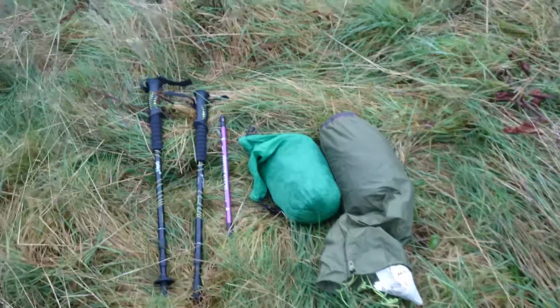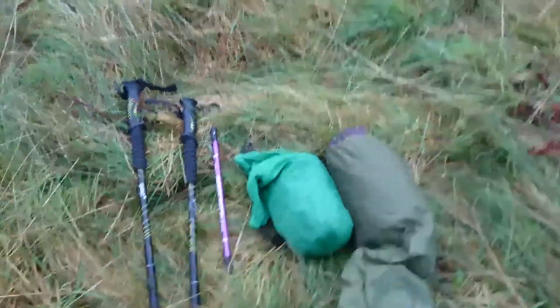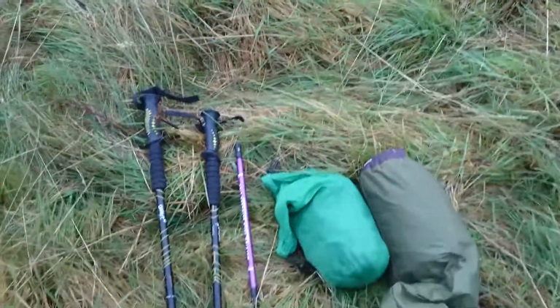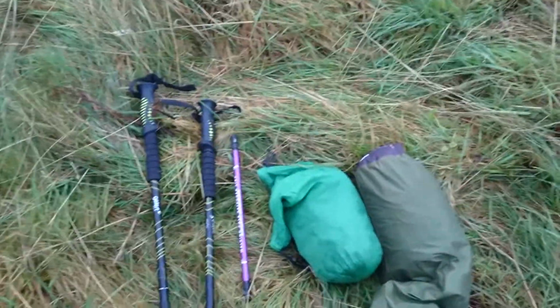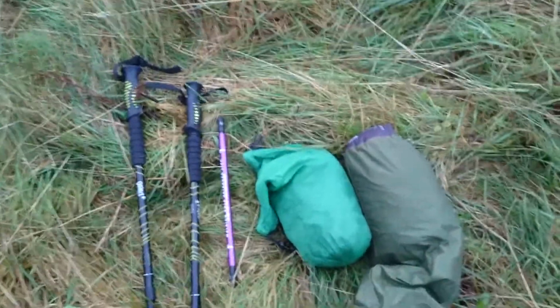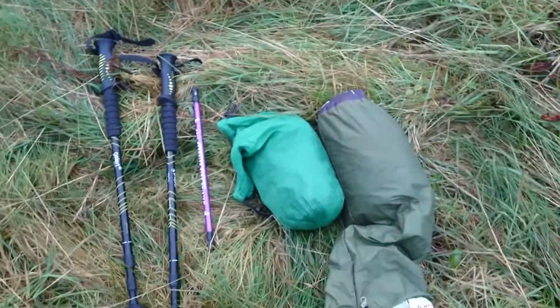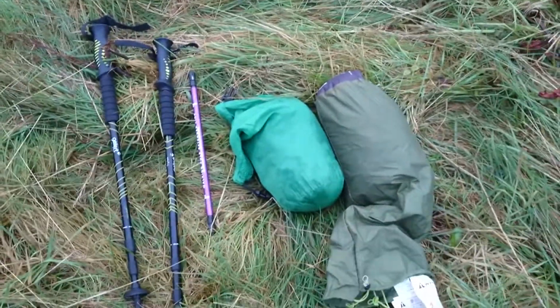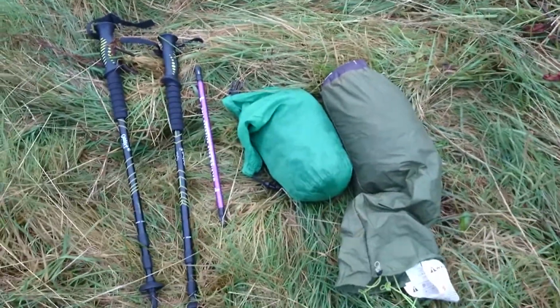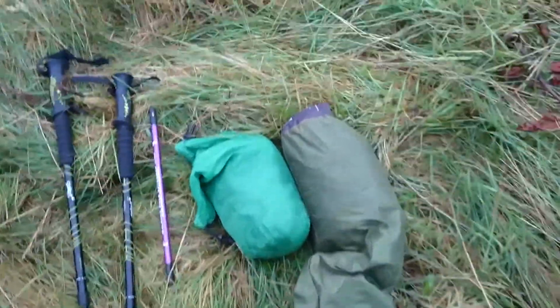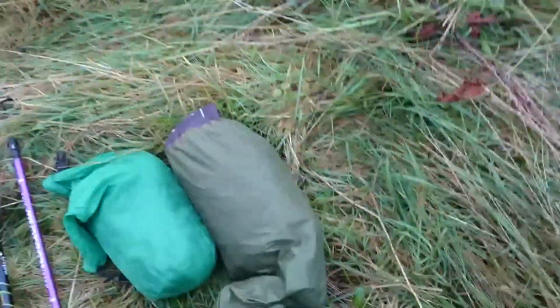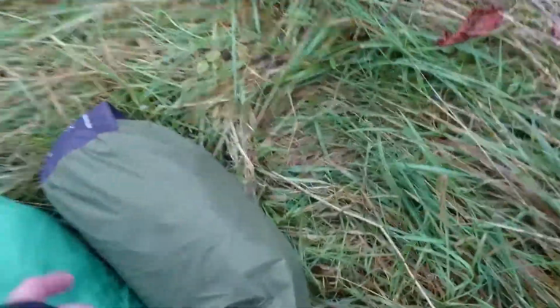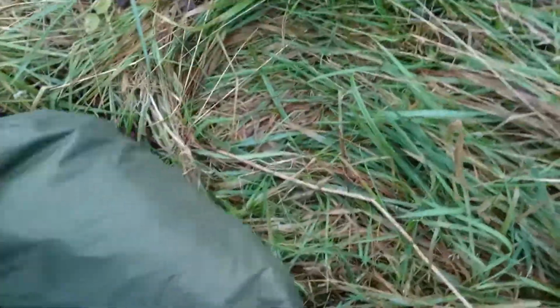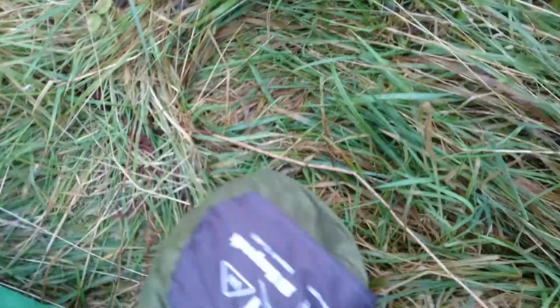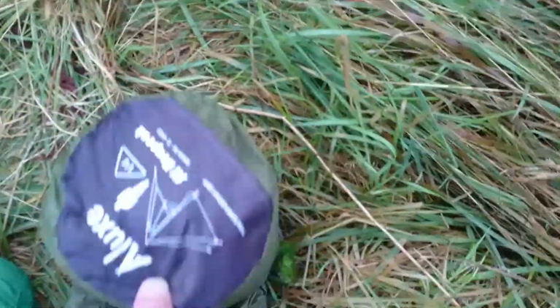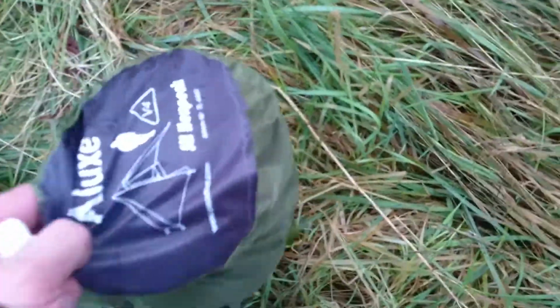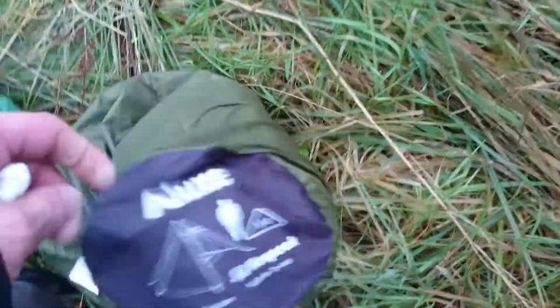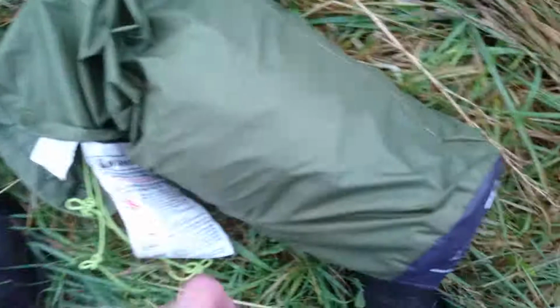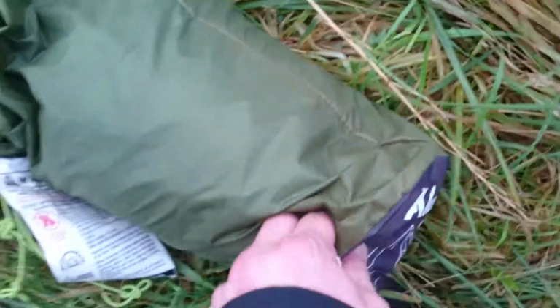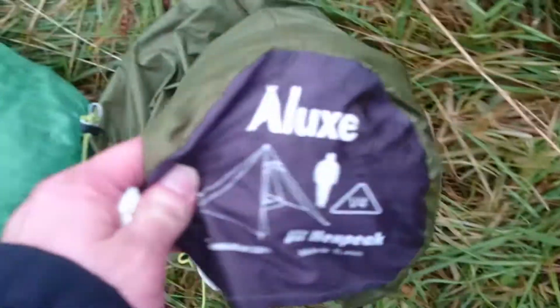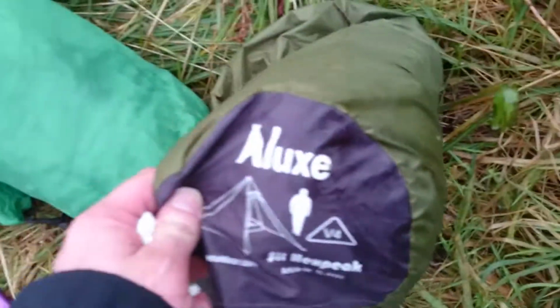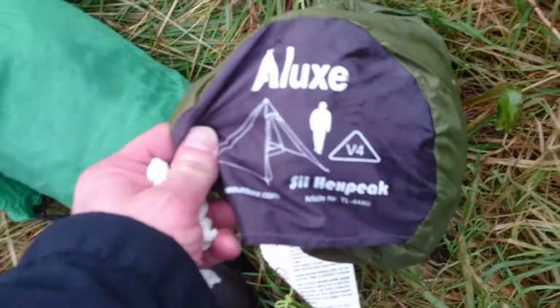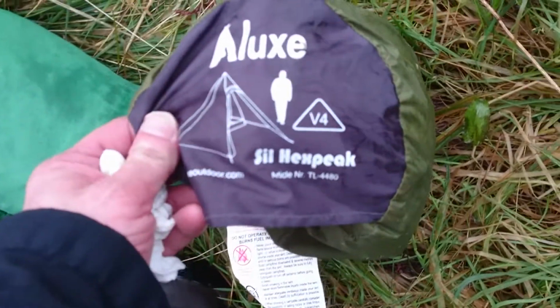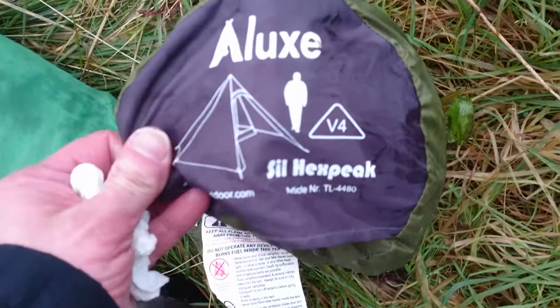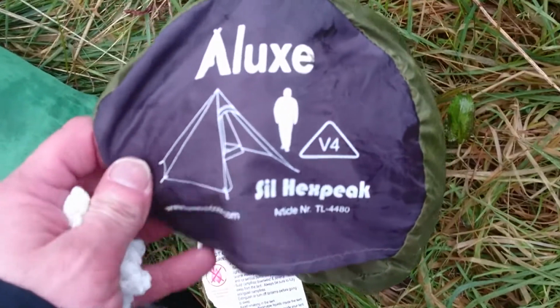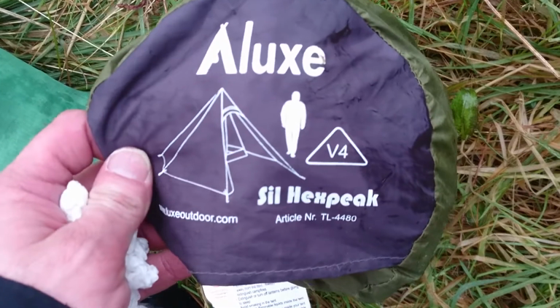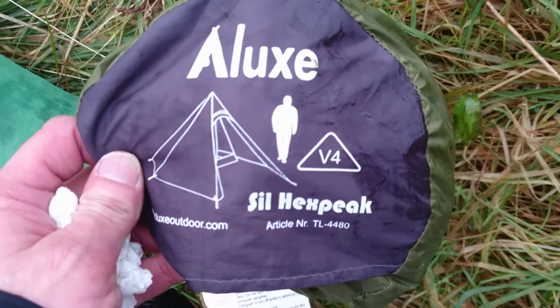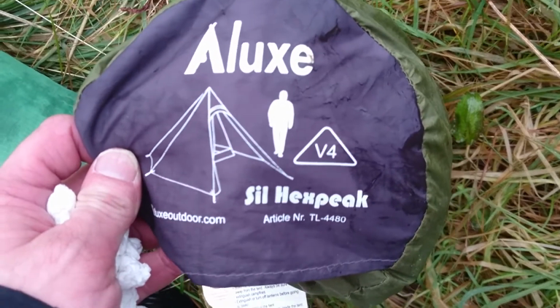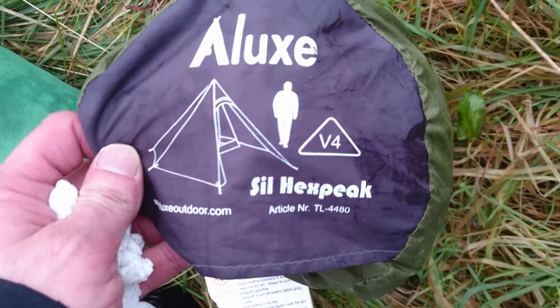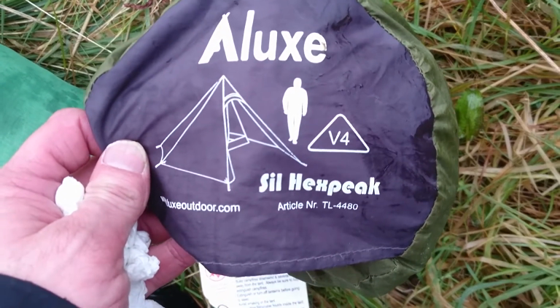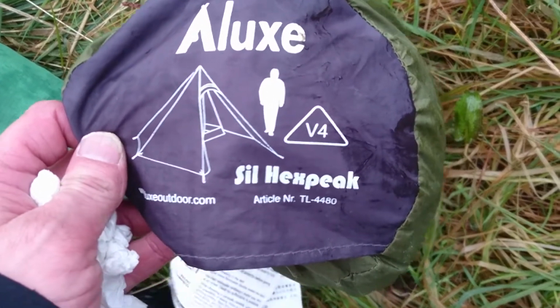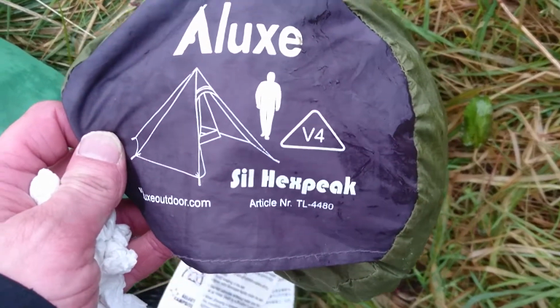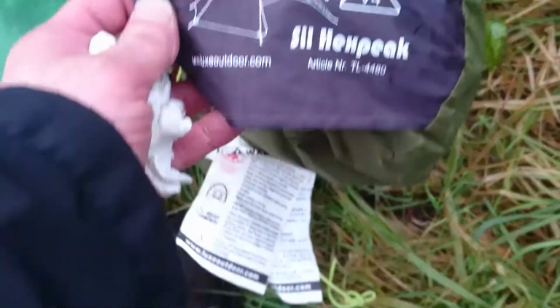This video is from Barton Badger. It's about the Silhex Luxe Pig V4.